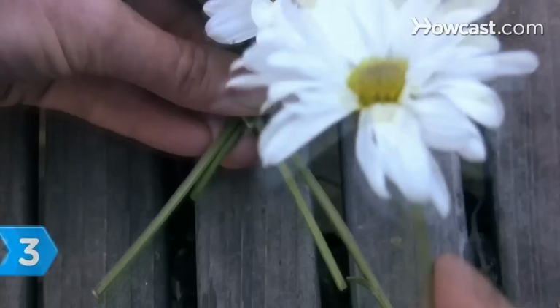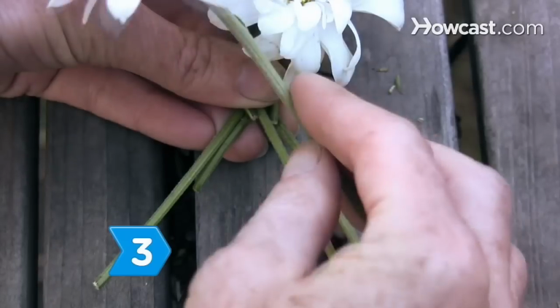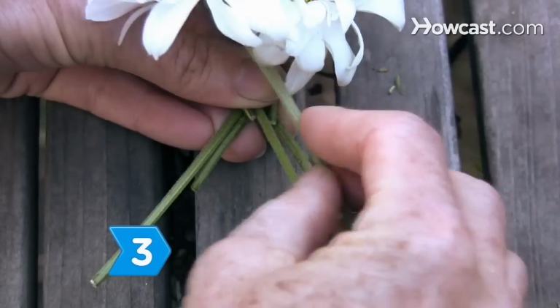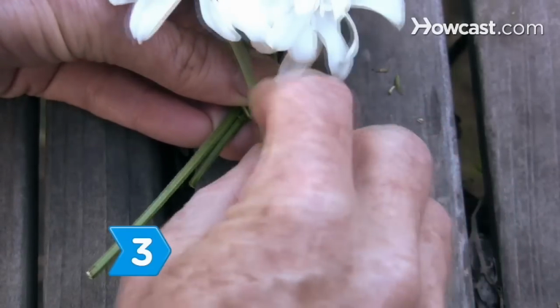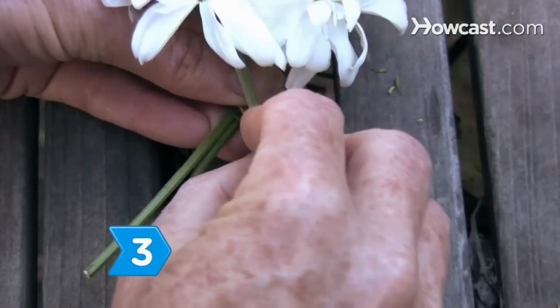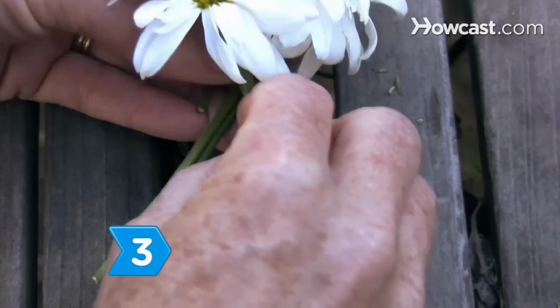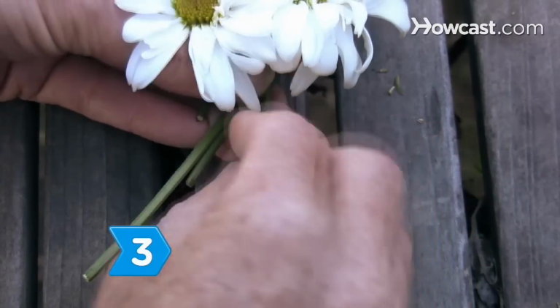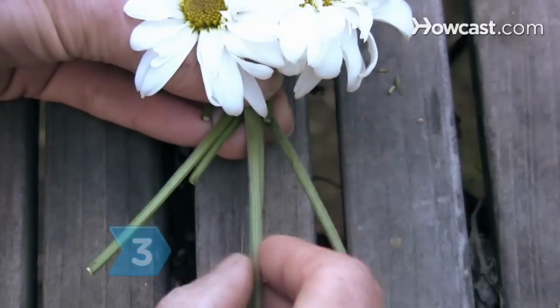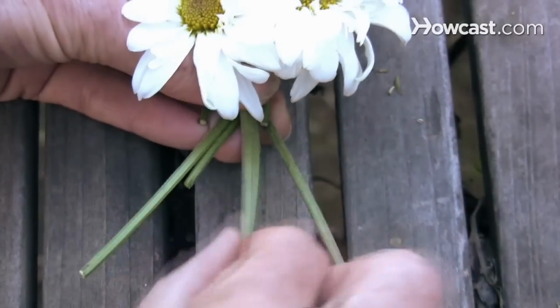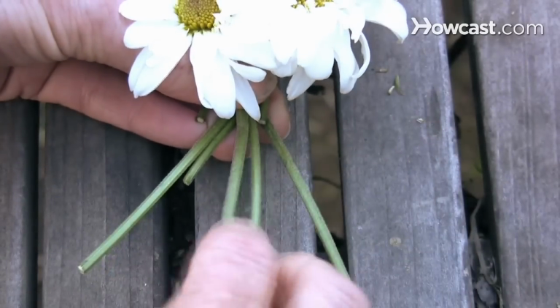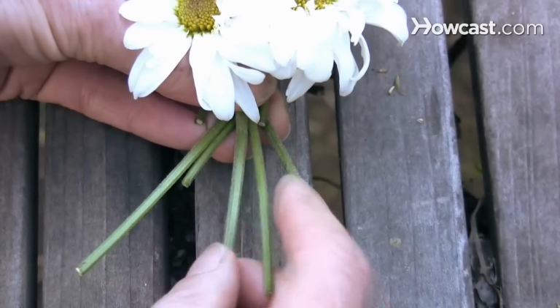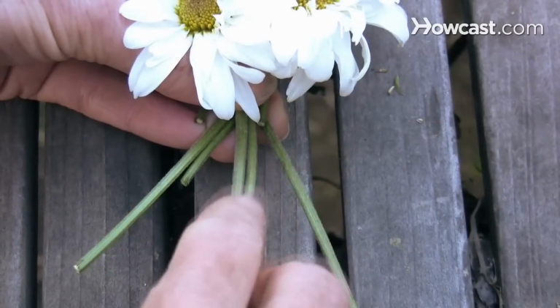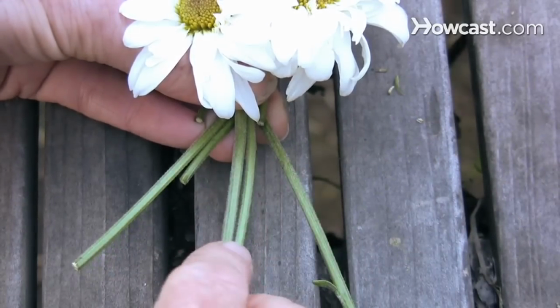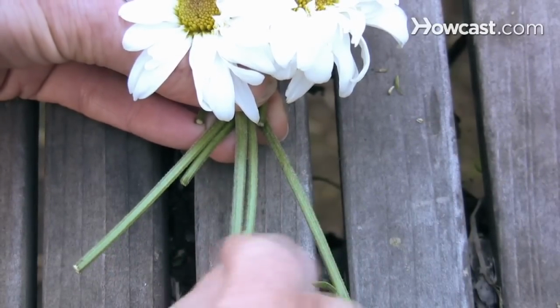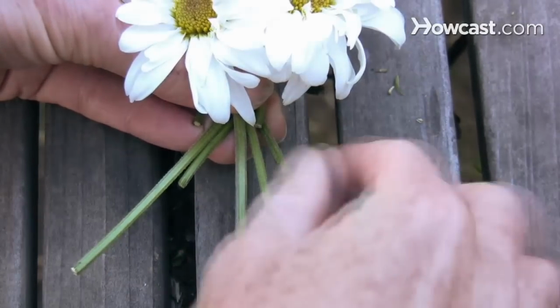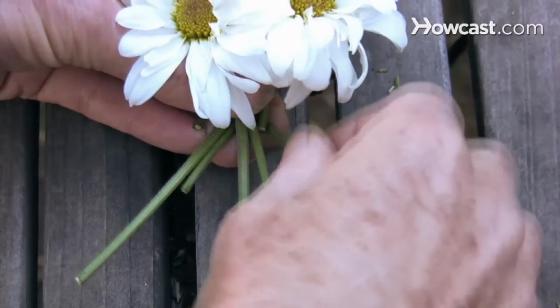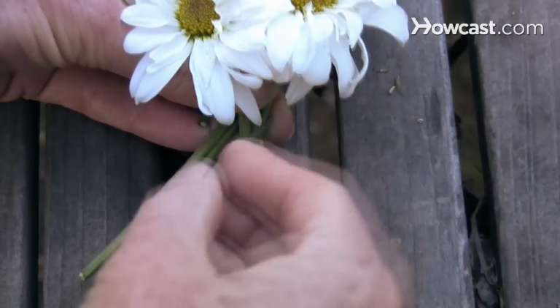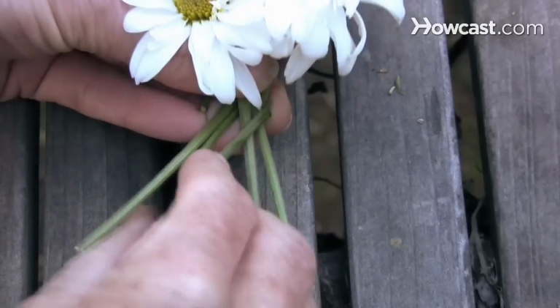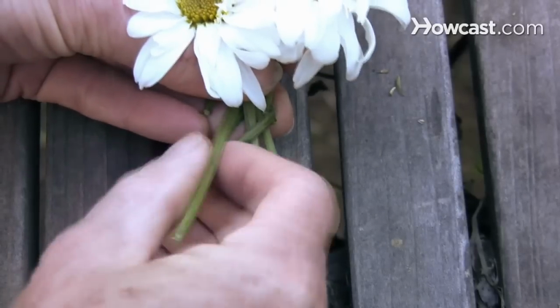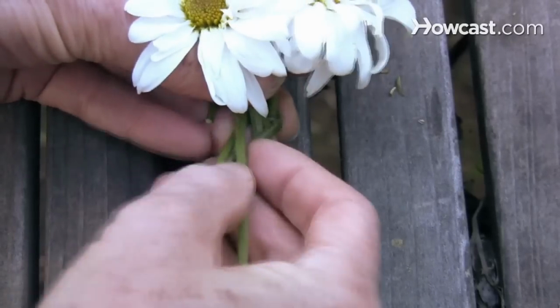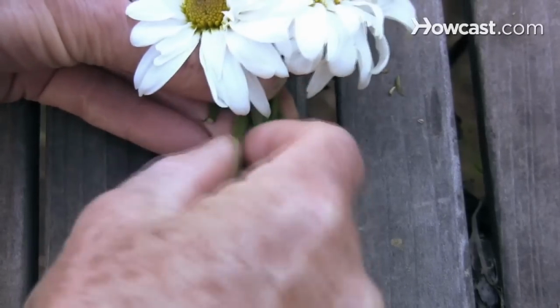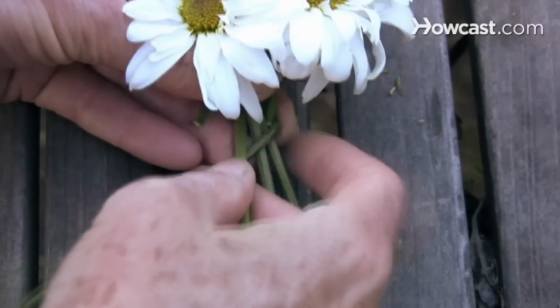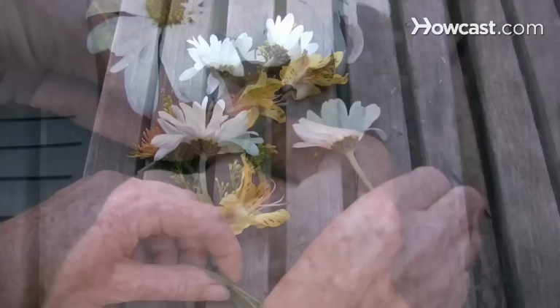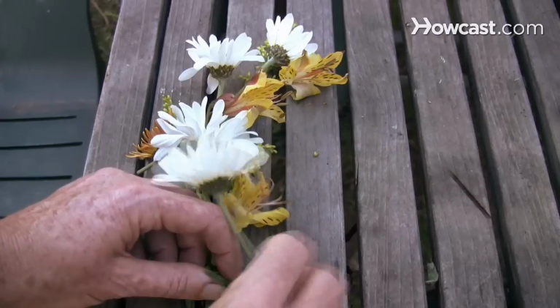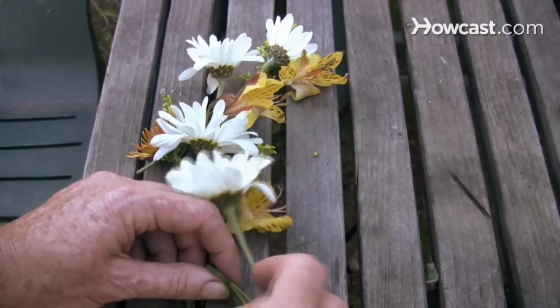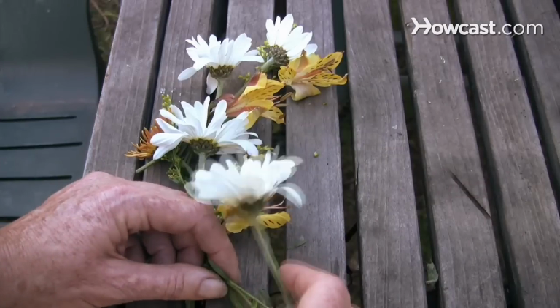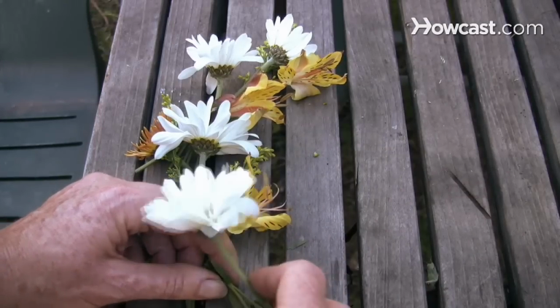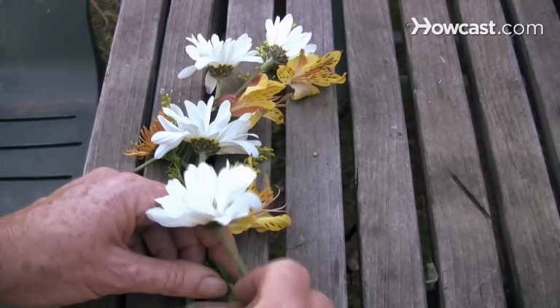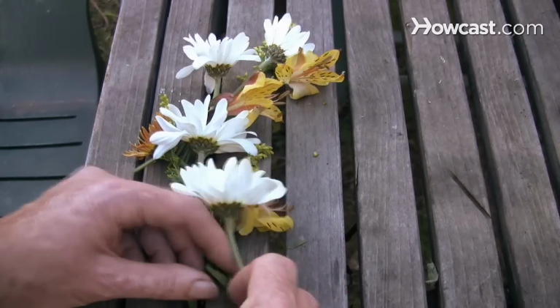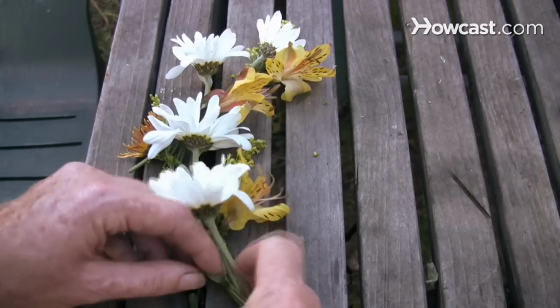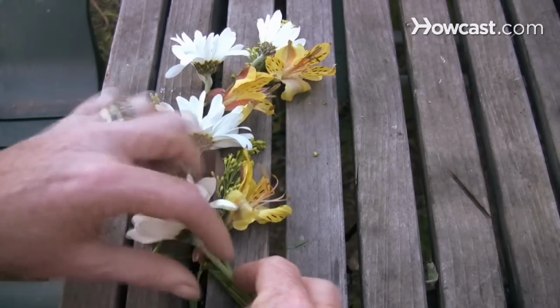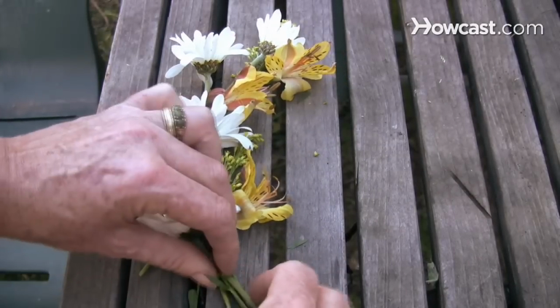Step 3. Add a flower to the braid before you reach the end of the stems. Hold it with one of the stems and braid it as though the two stems were one. Continue adding new flowers and lengthening the chain in this way.